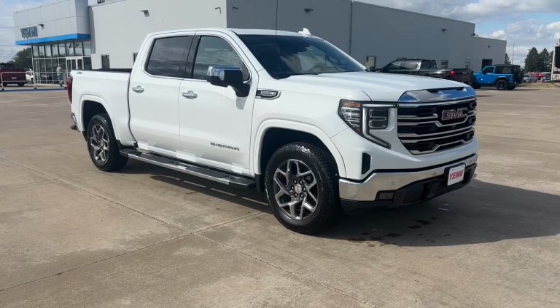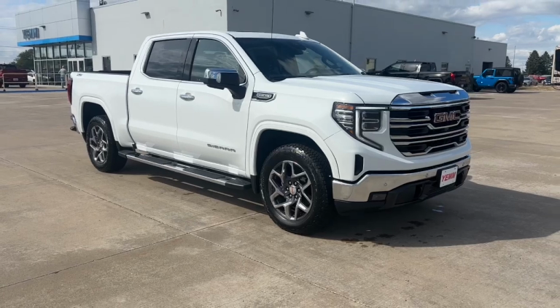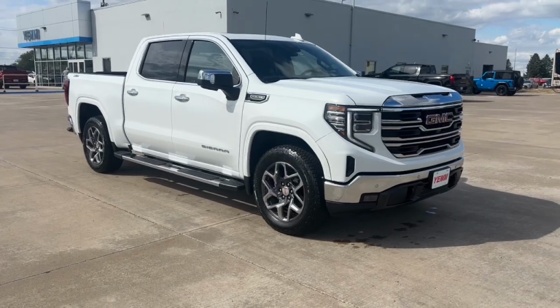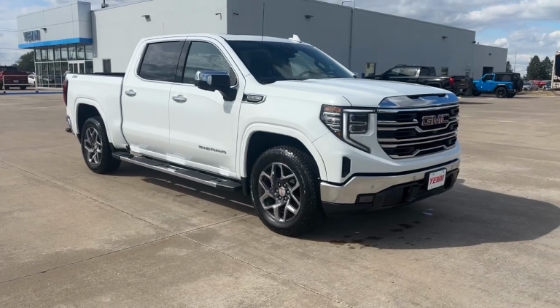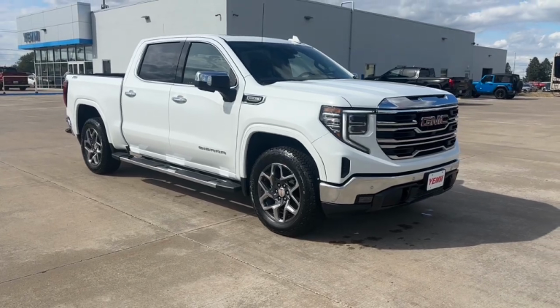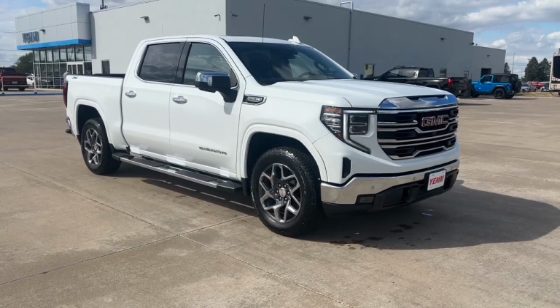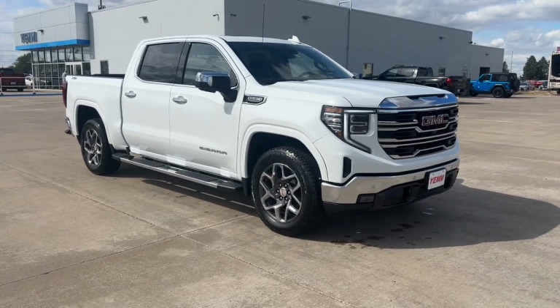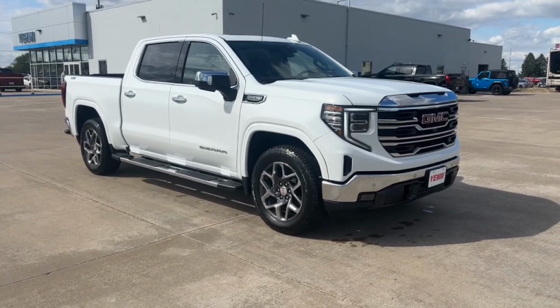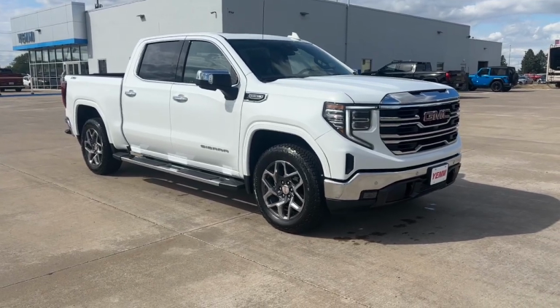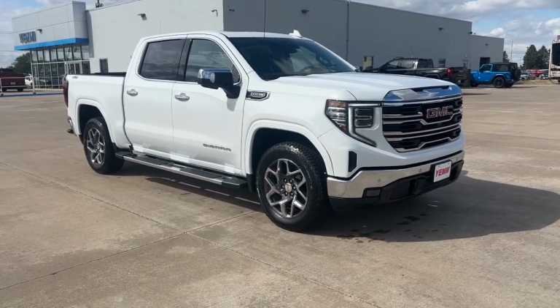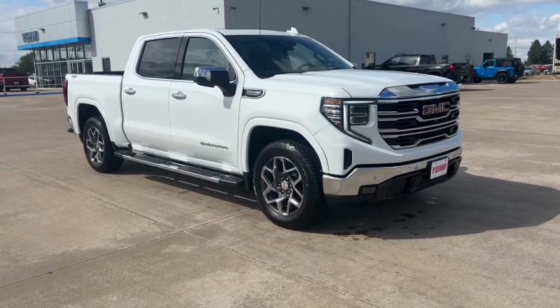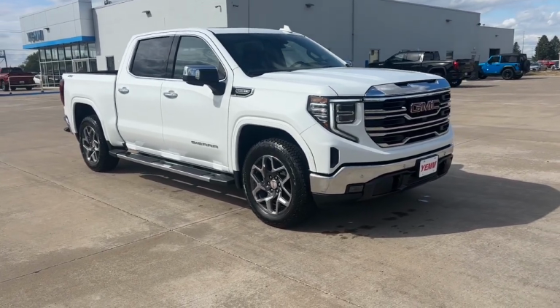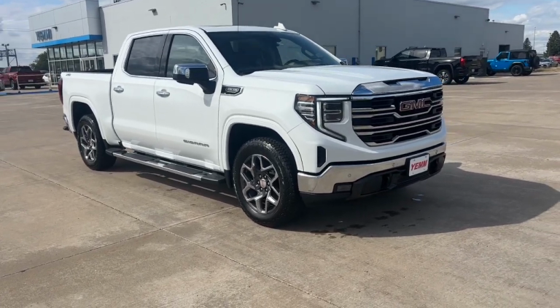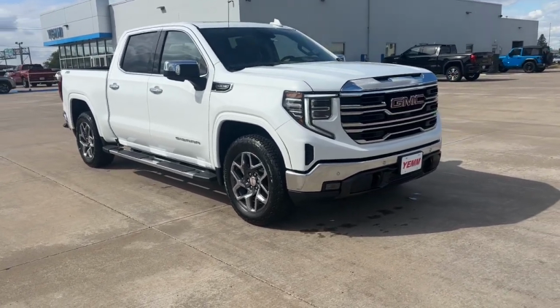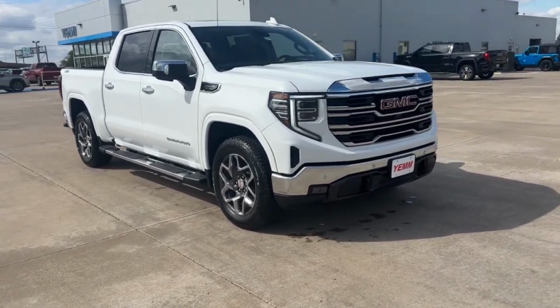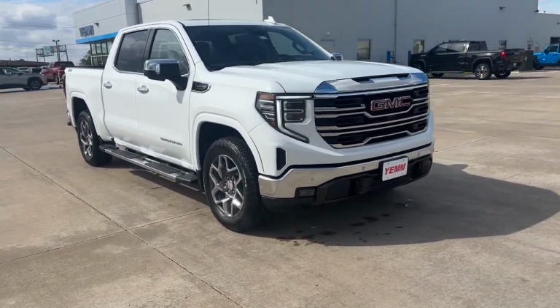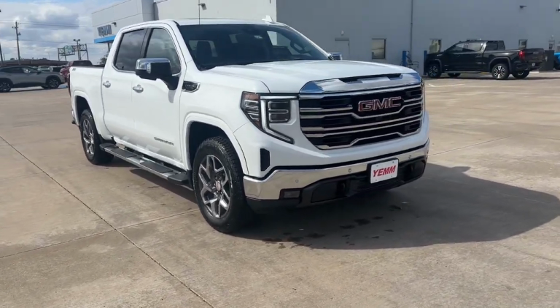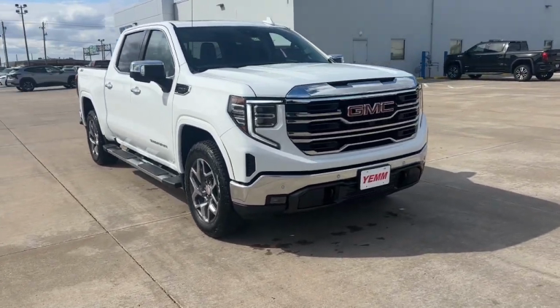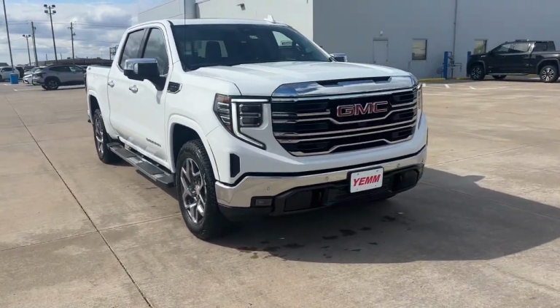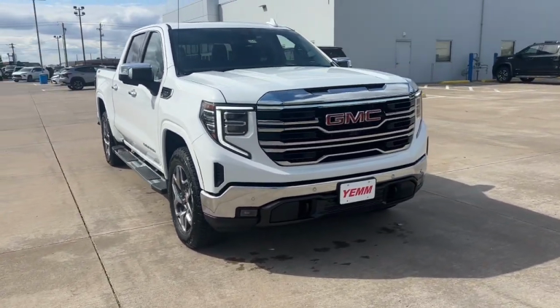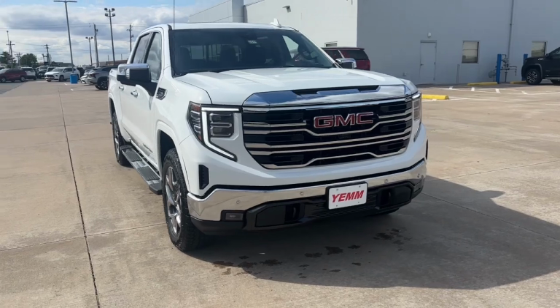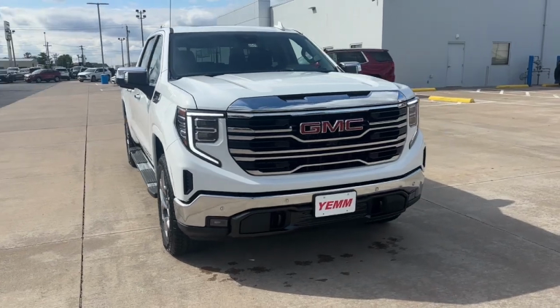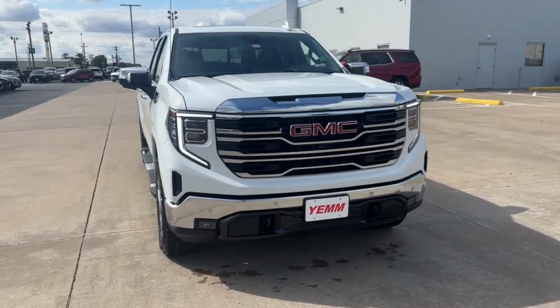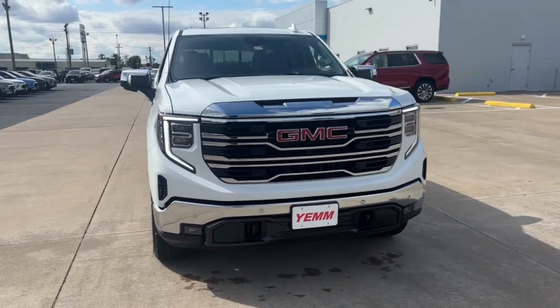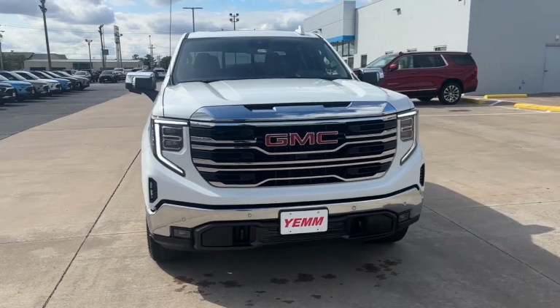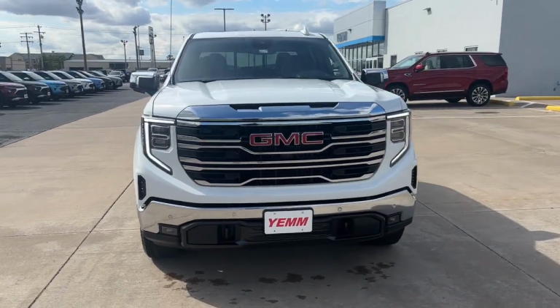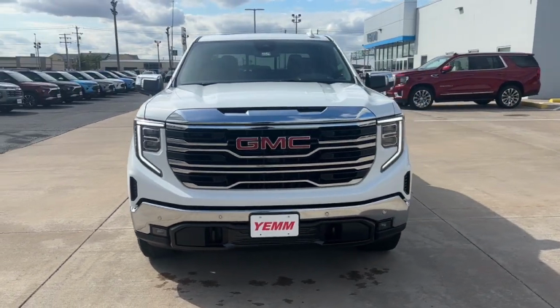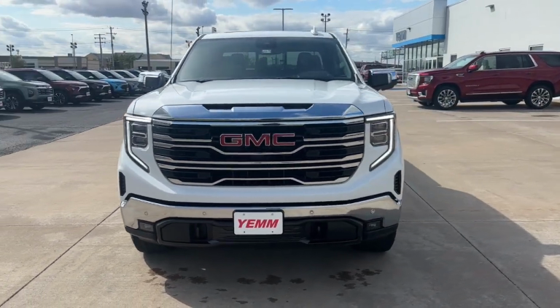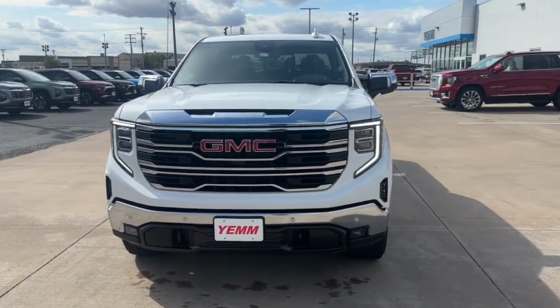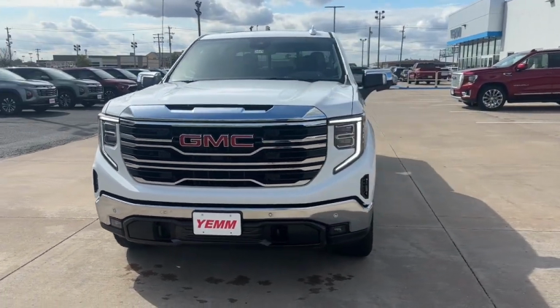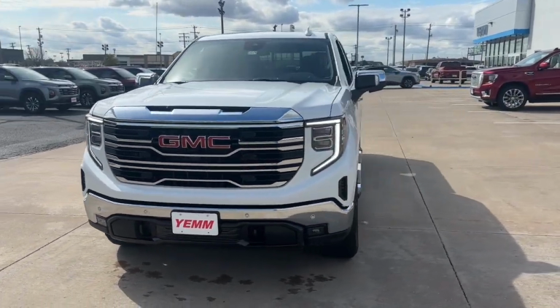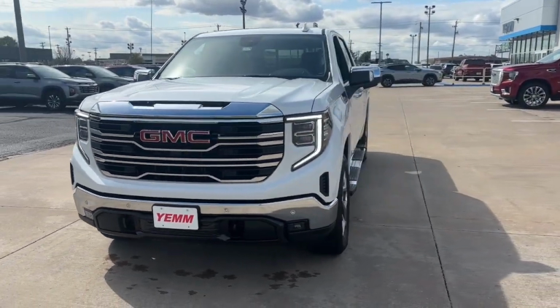Get into a car with value. 2025 GMC Sierra. Take every journey in stride in this capable, well-equipped Sierra.